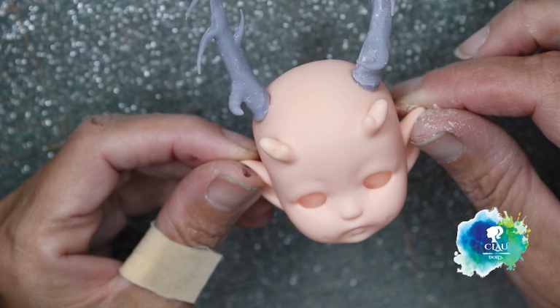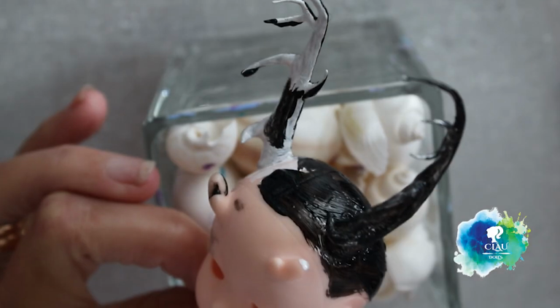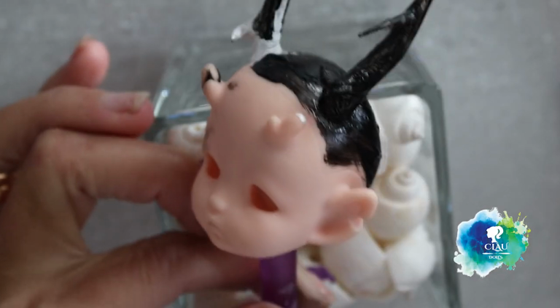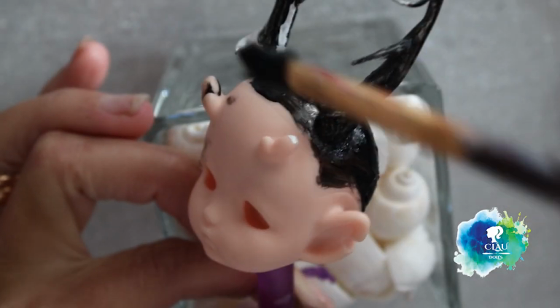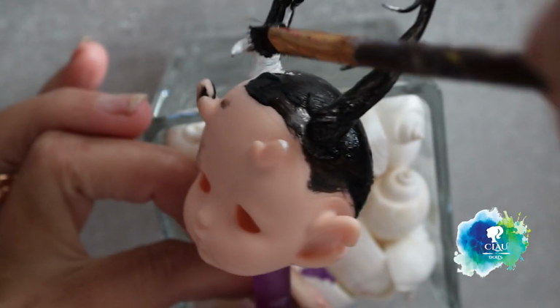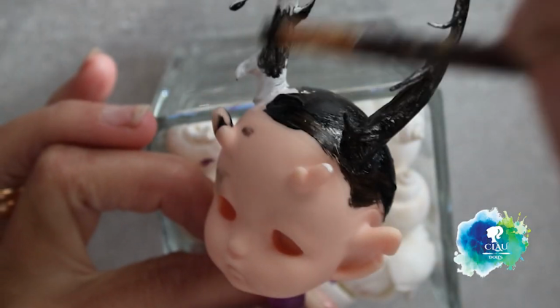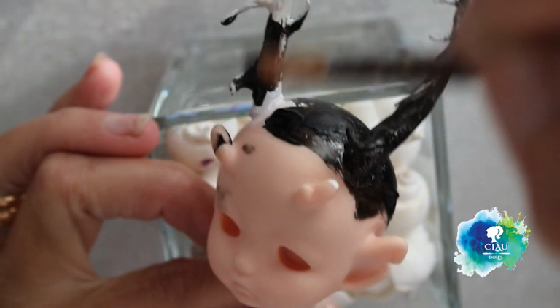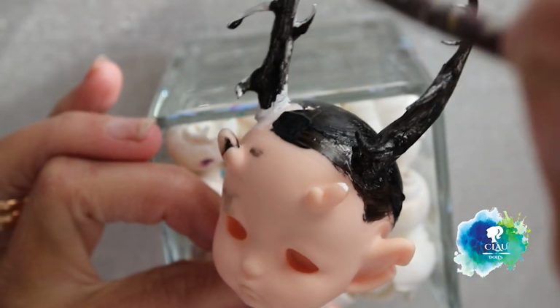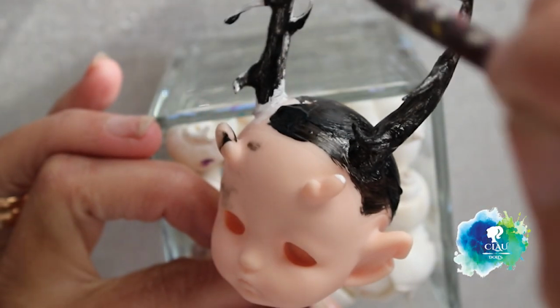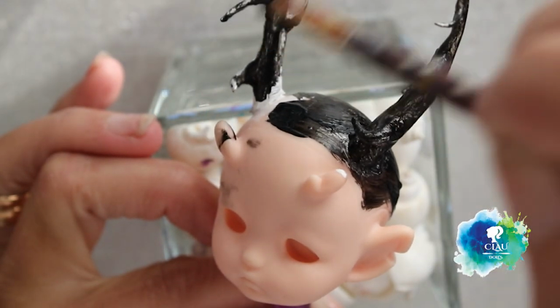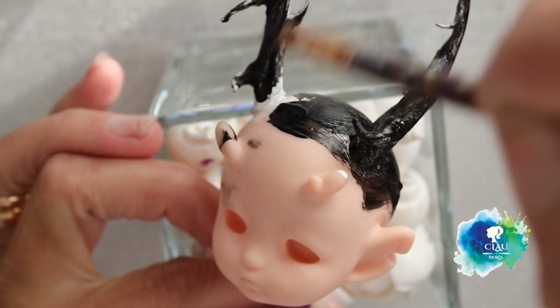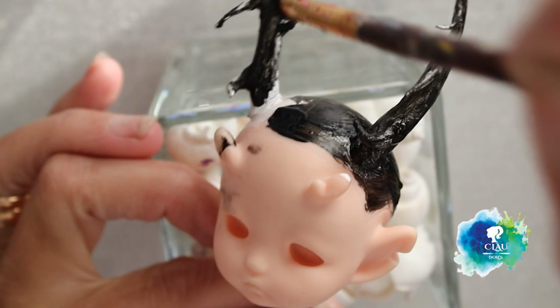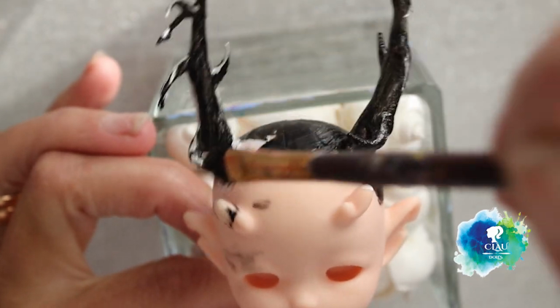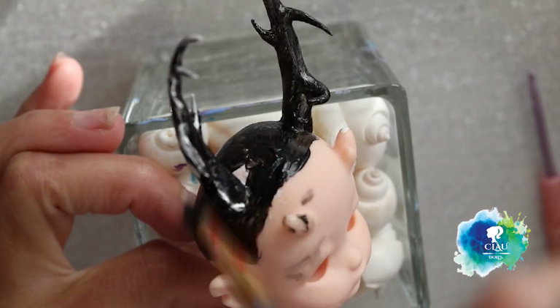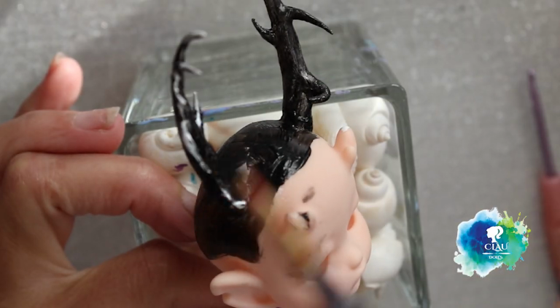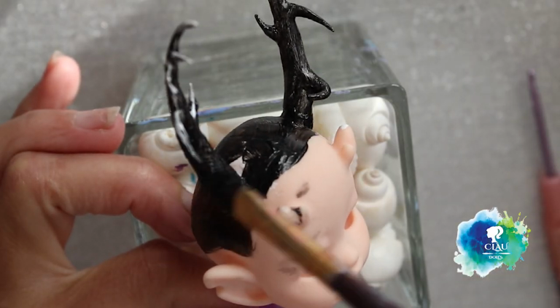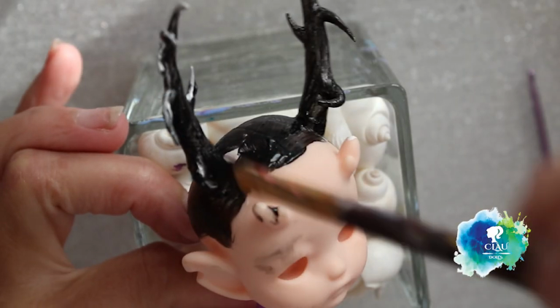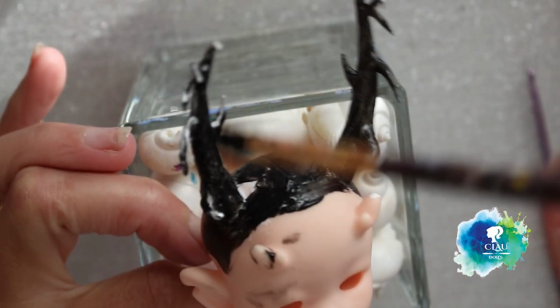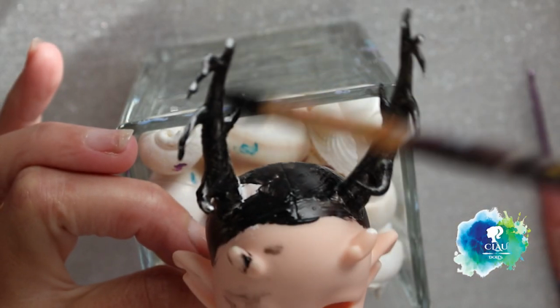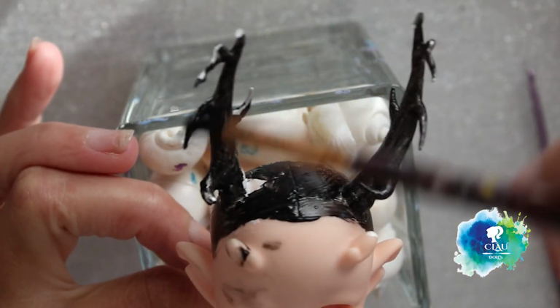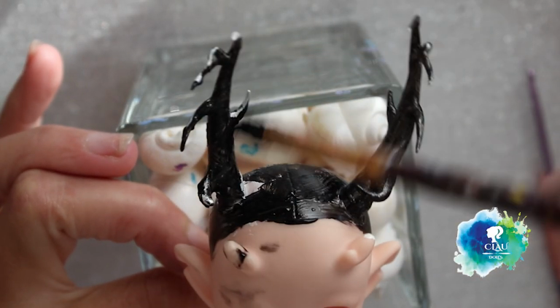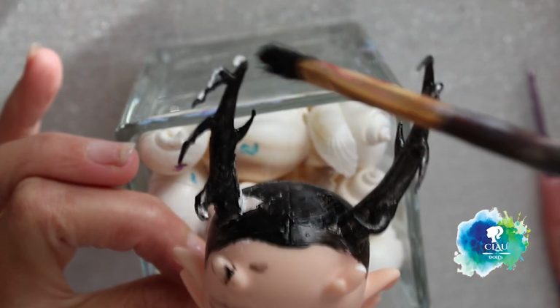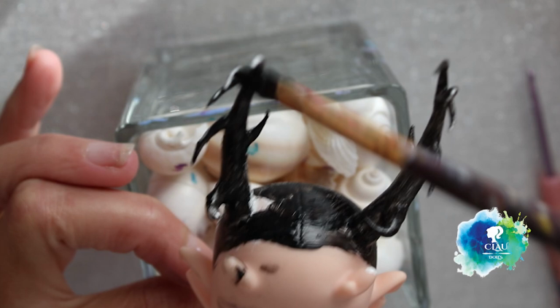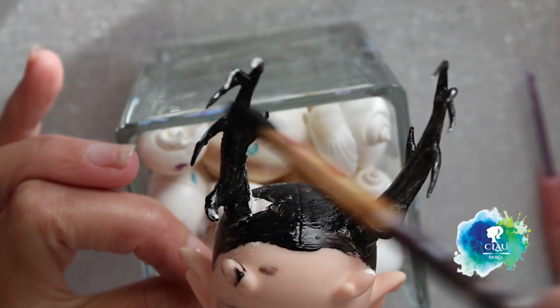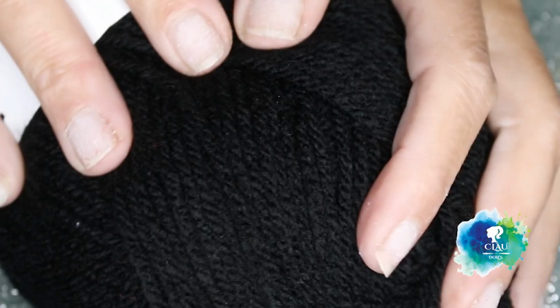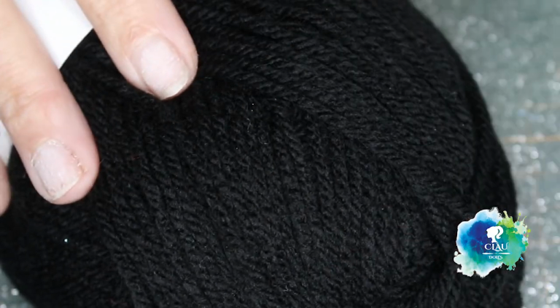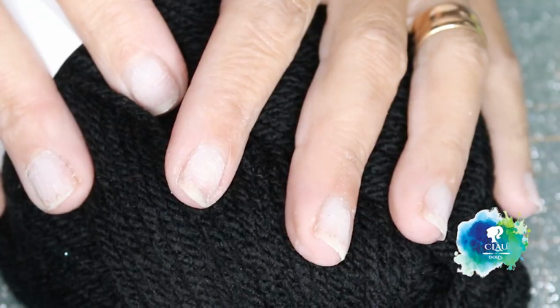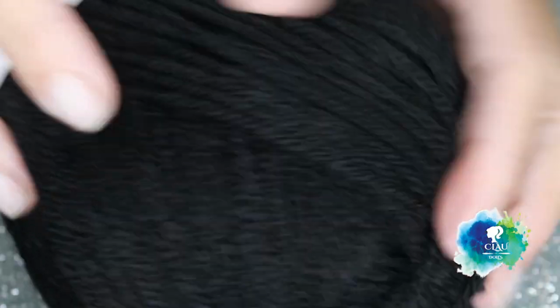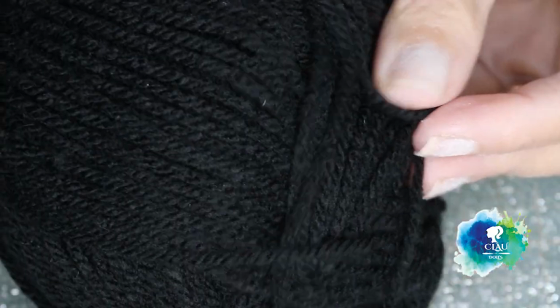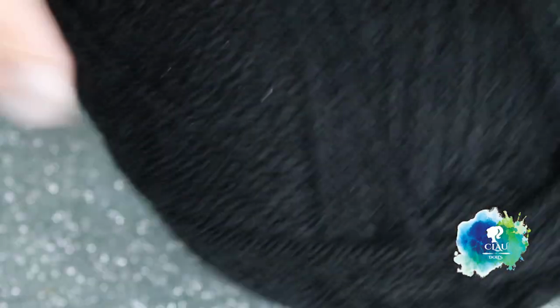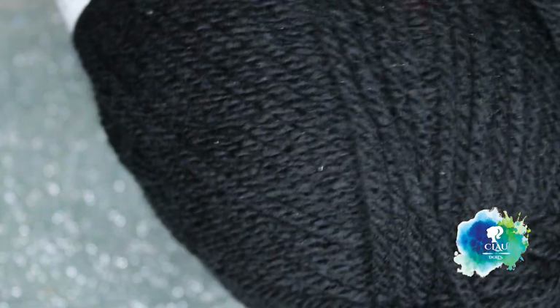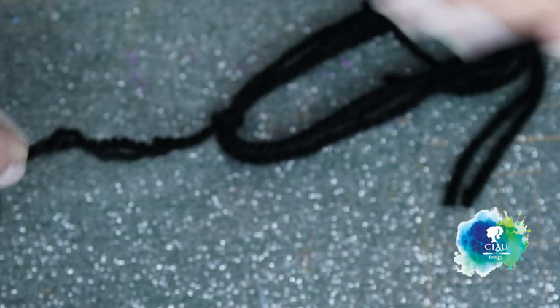Now I'm going to paint the head and the horns in black acrylic. I'm going to use this 100% acrylic yarn to make the wig.